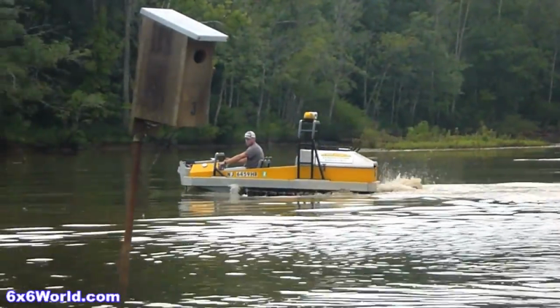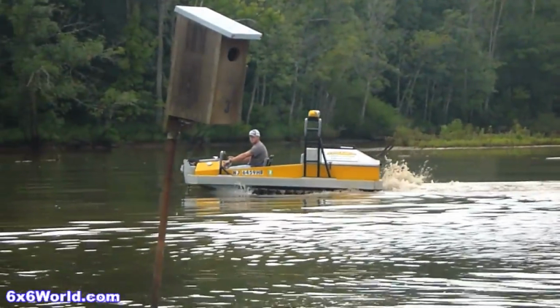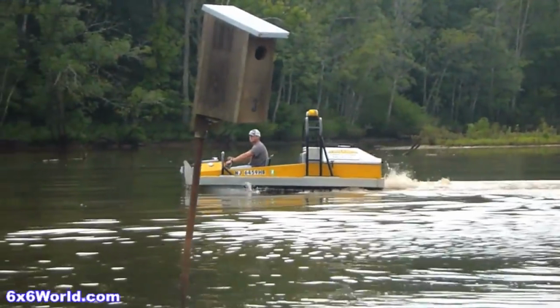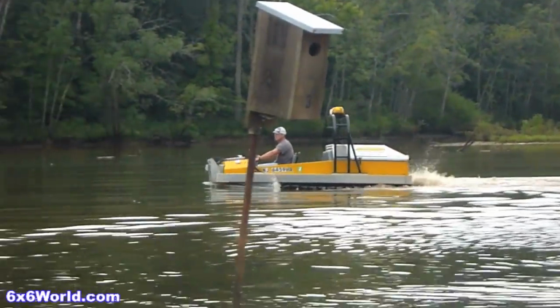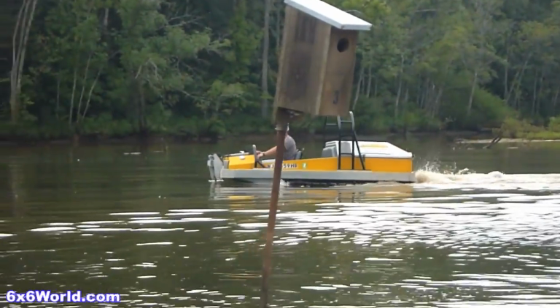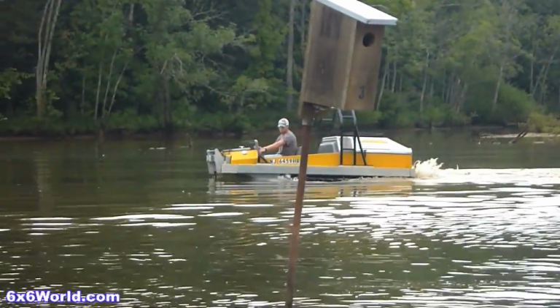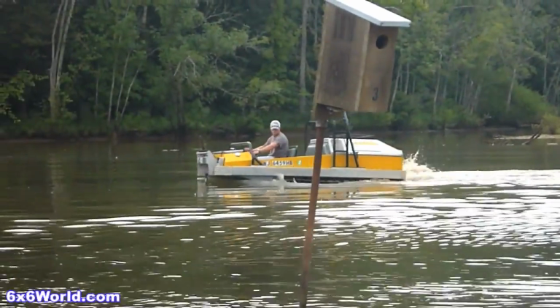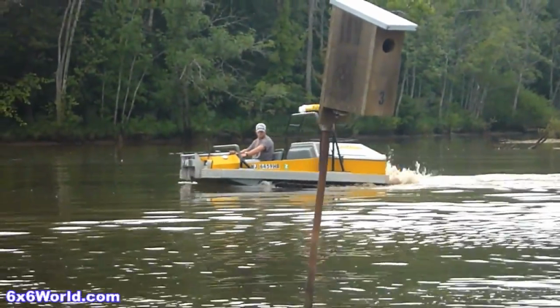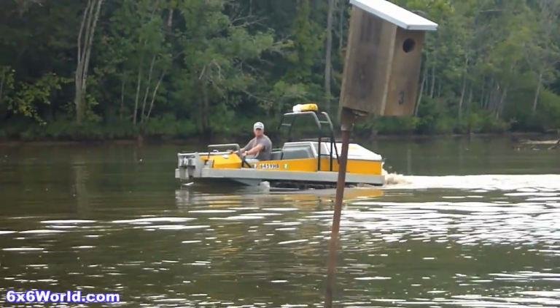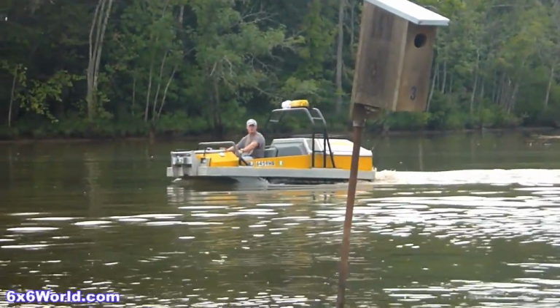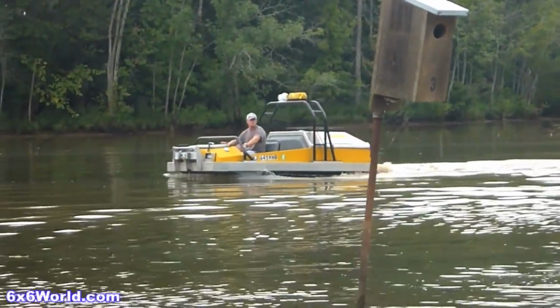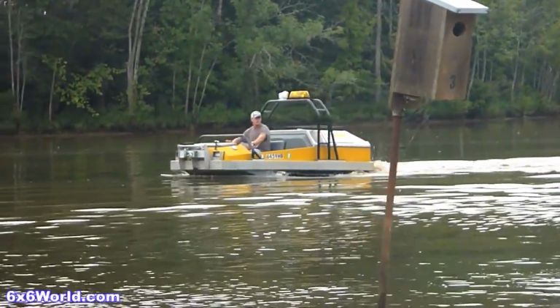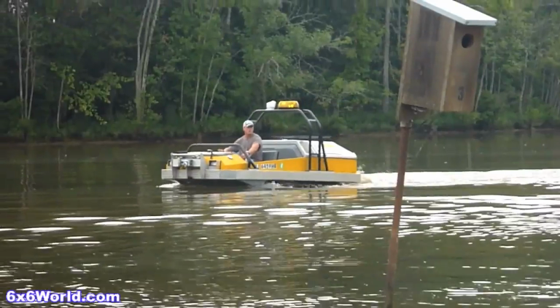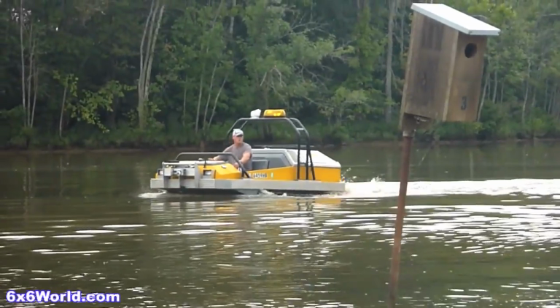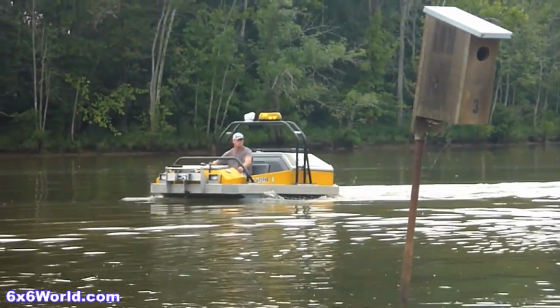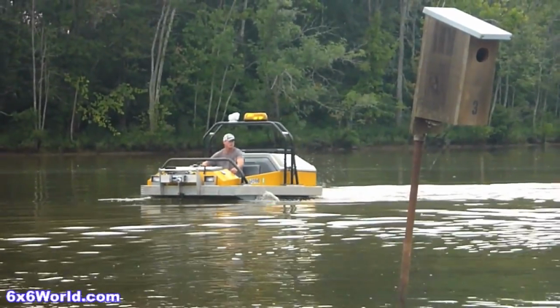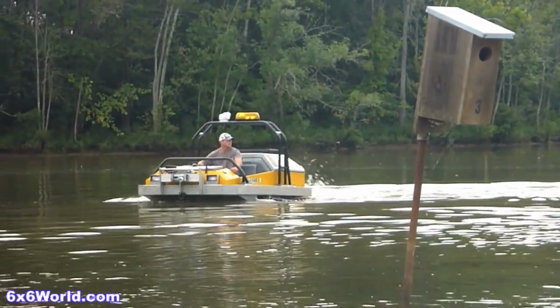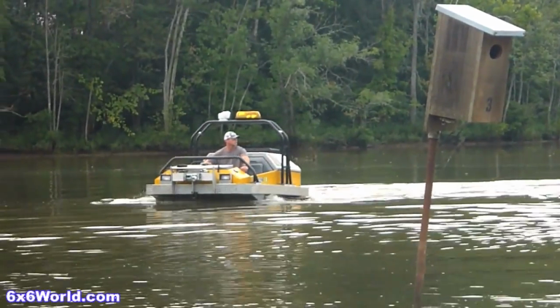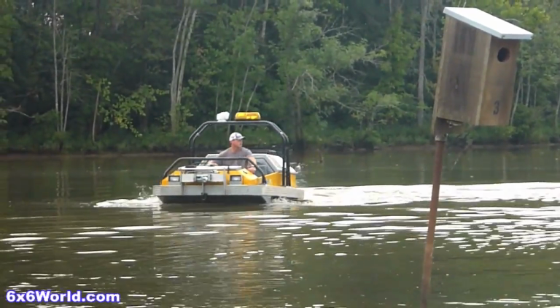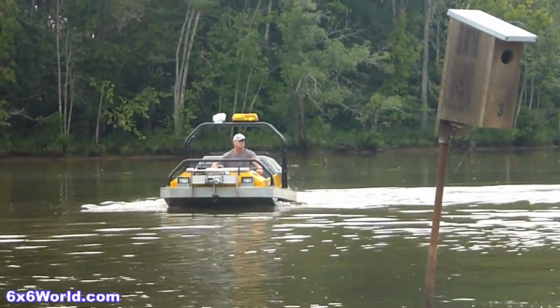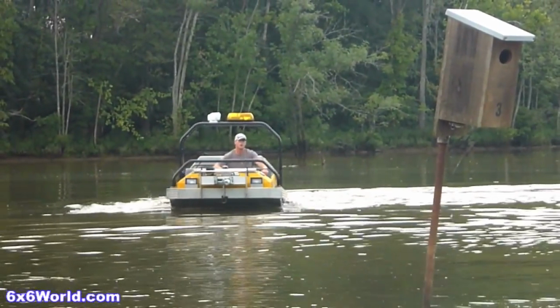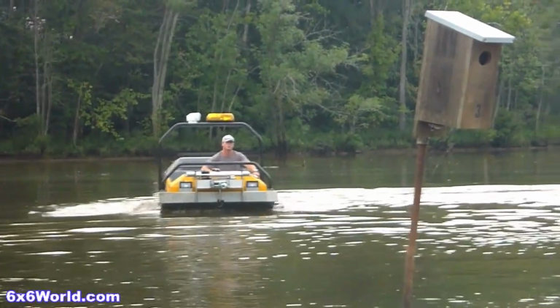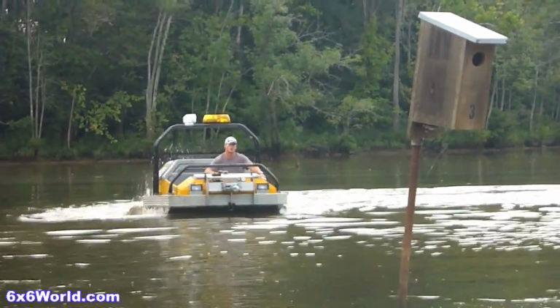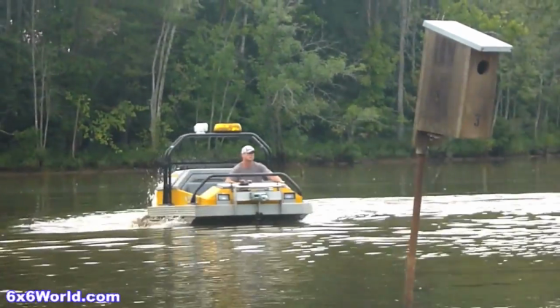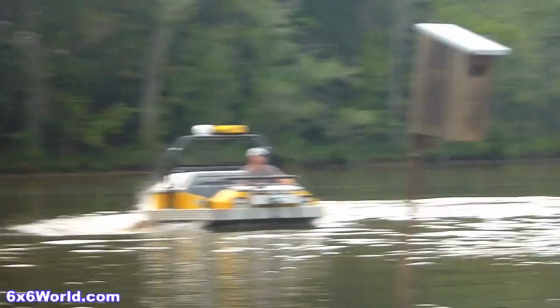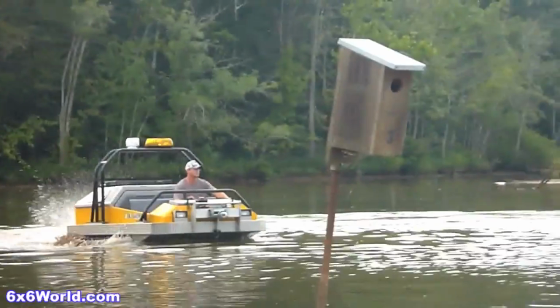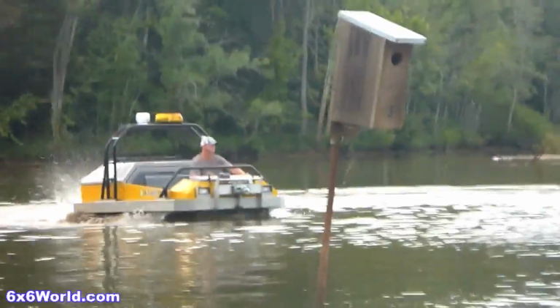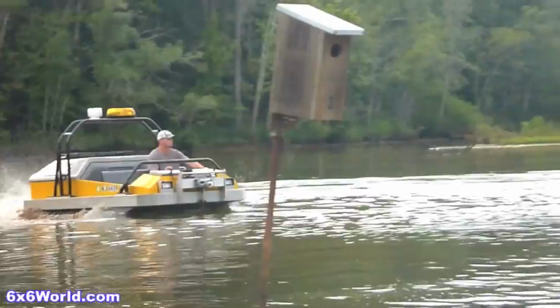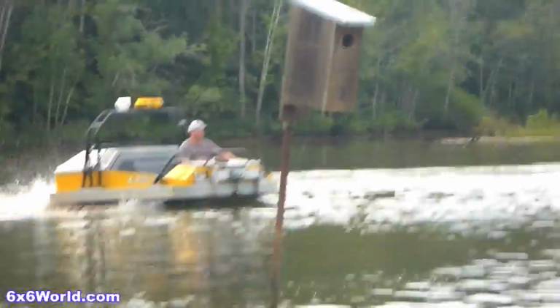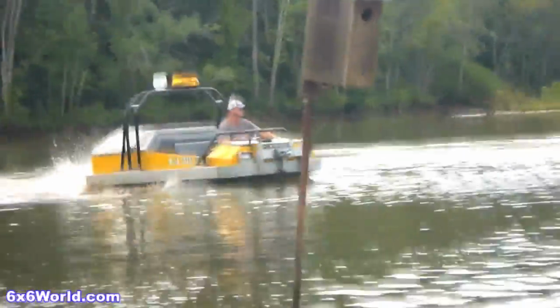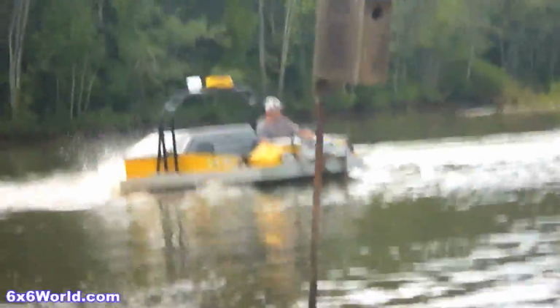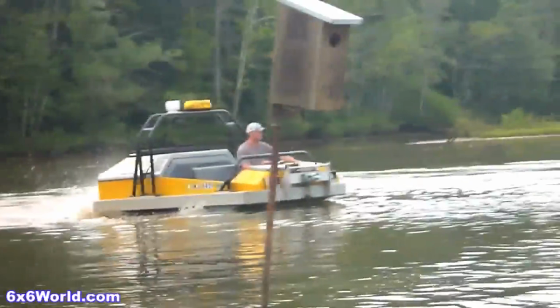Here Craig demonstrates how the HydraTrek hydraulic tri-mode drive system allows you to transition seamlessly from land to water. You can run the tracks, the propellers, or both, all while maintaining forward motion anytime you want.